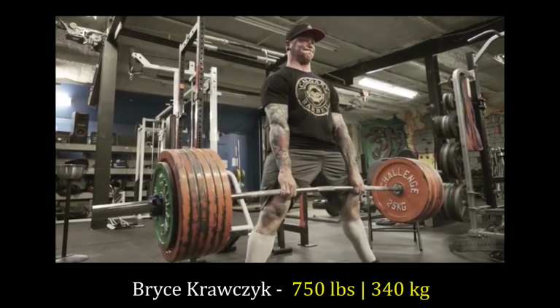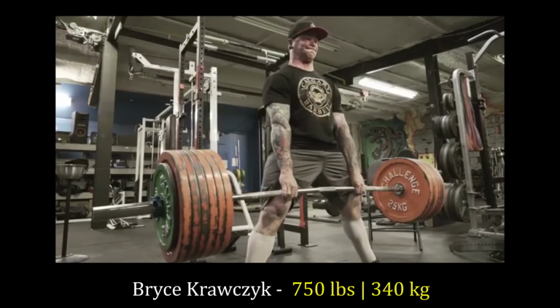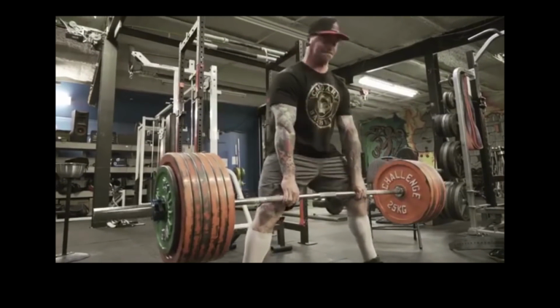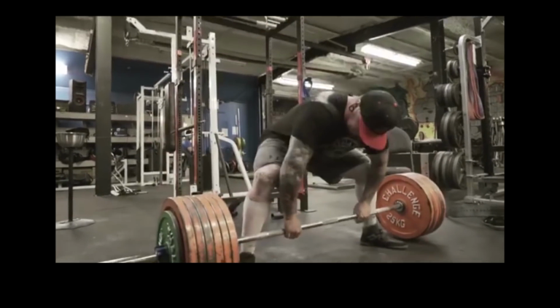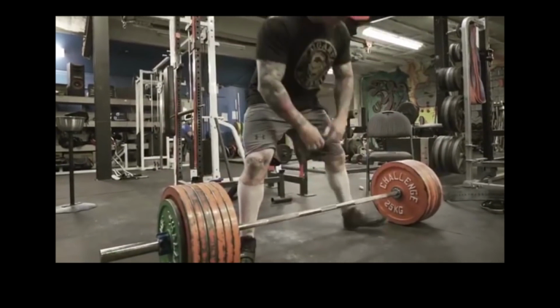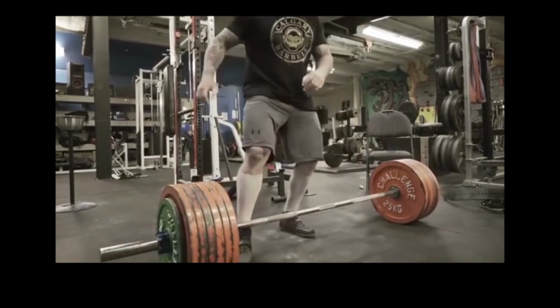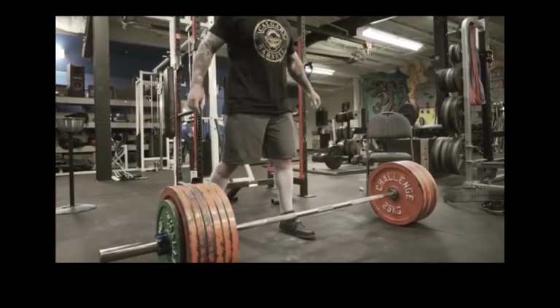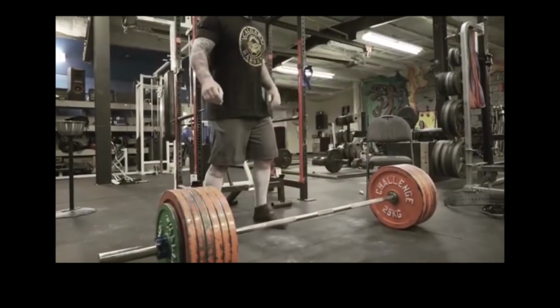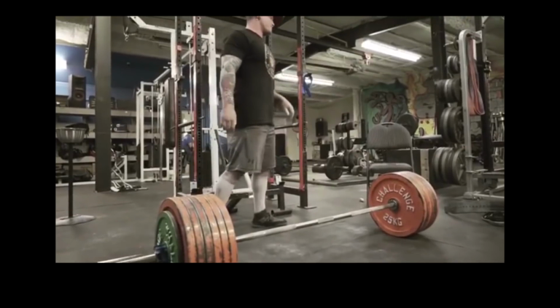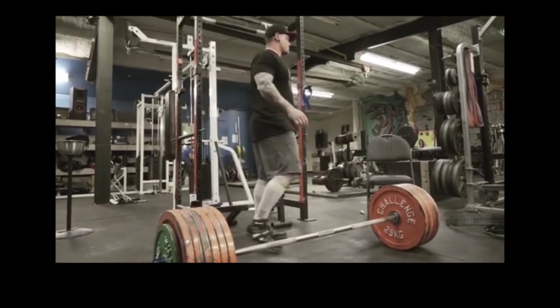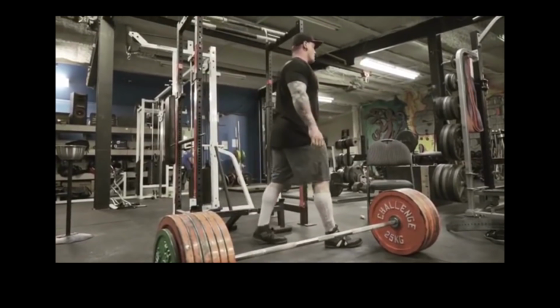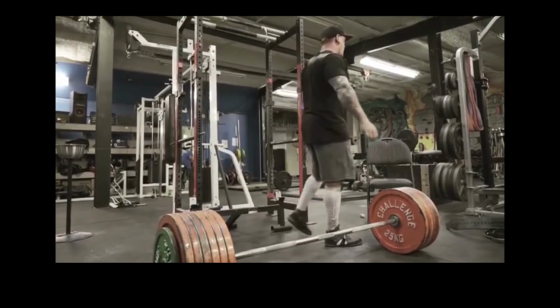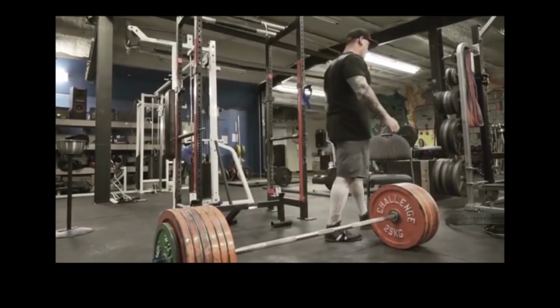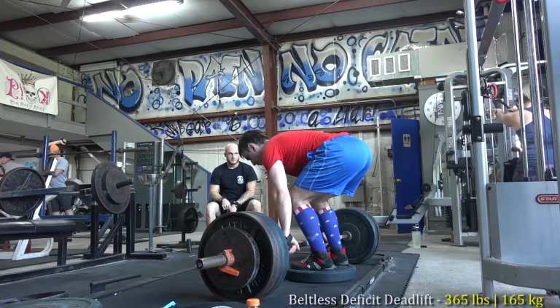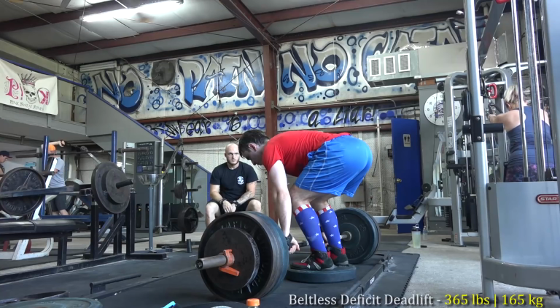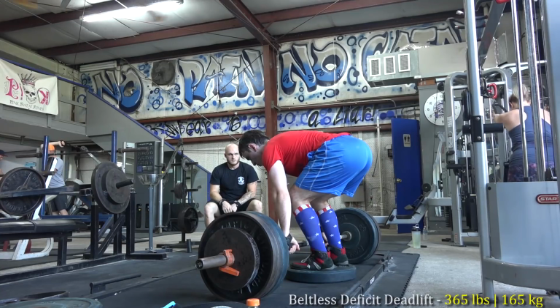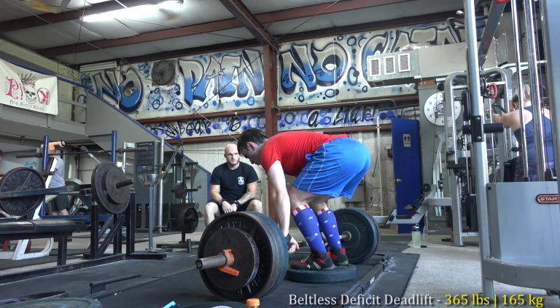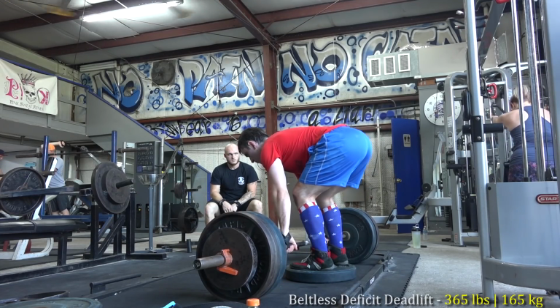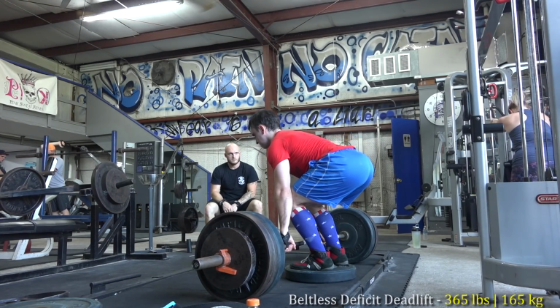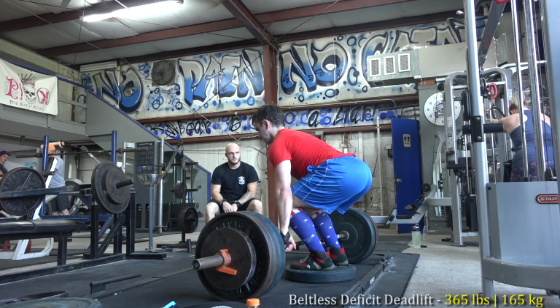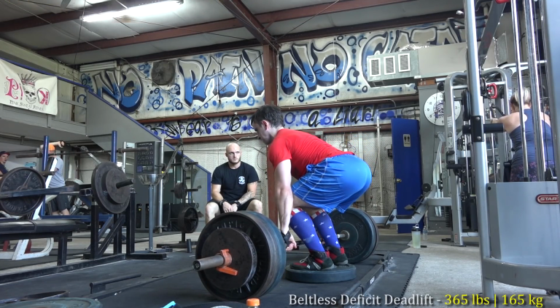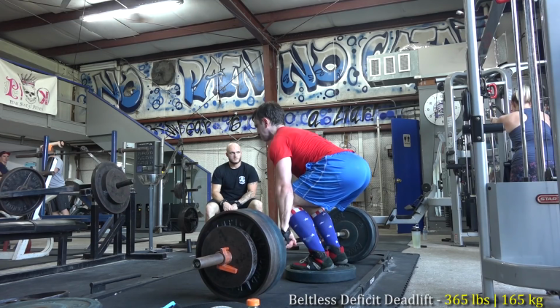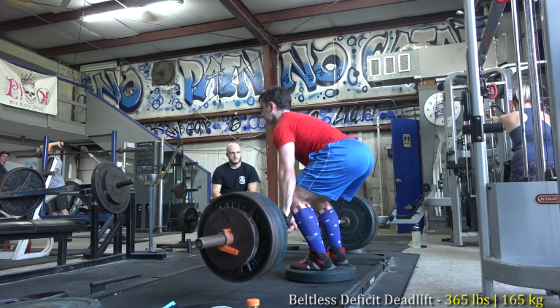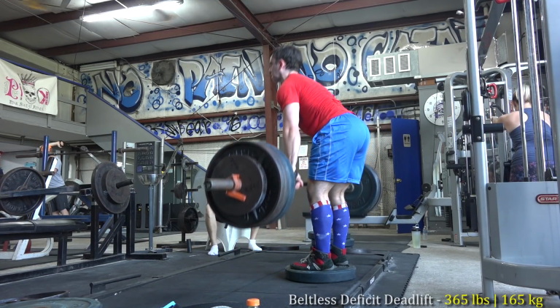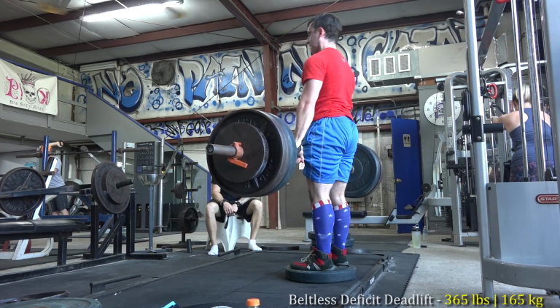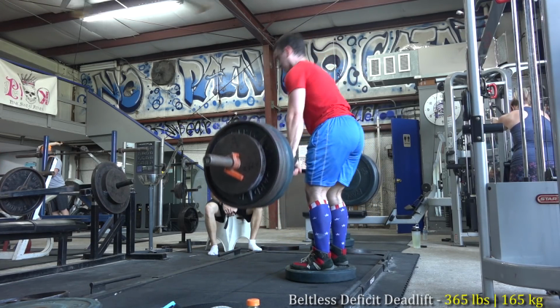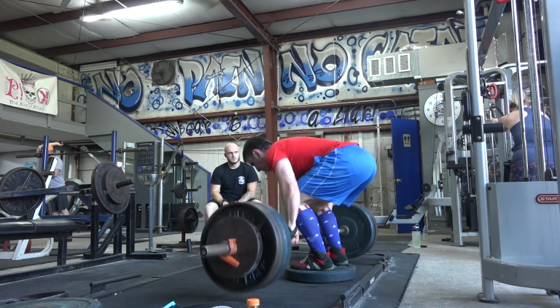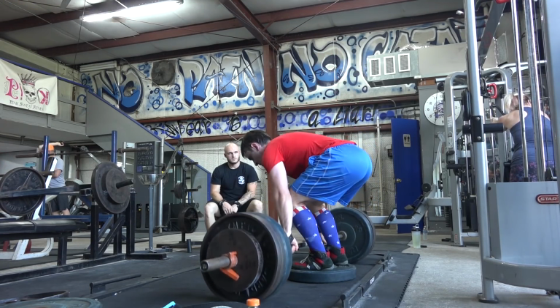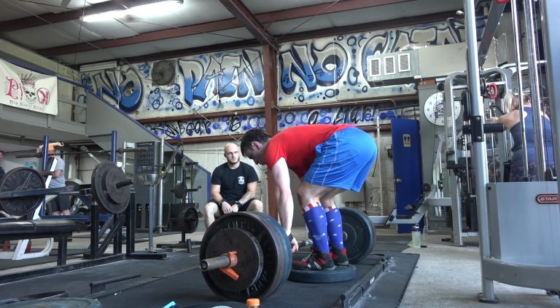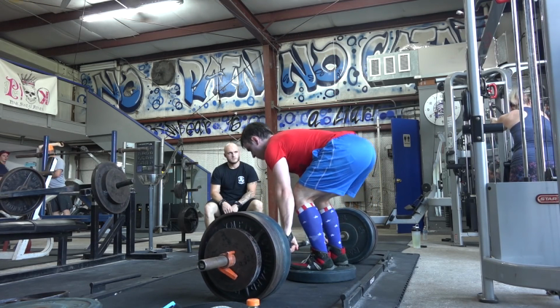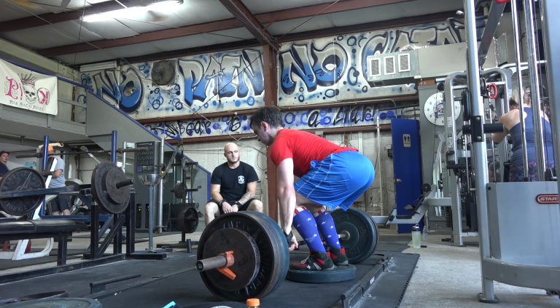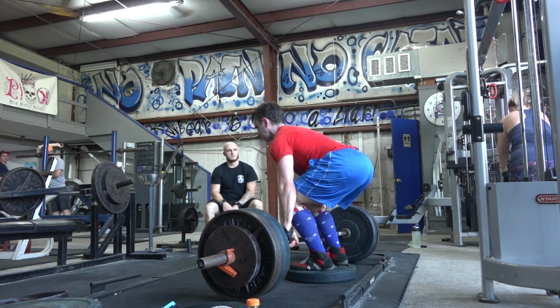This is partially inspired by Bryce of Calgary Barbell. As you can see, that is 750 pounds for a beltless hook grip deadlift, and that was quite a while ago, so he could probably do damn near 800 pounds now.